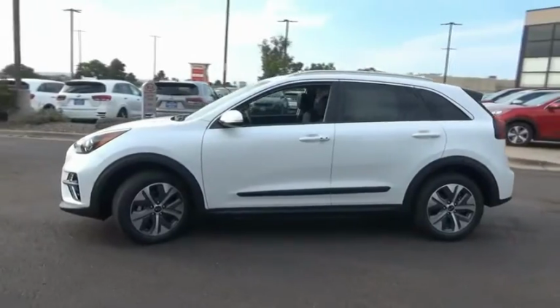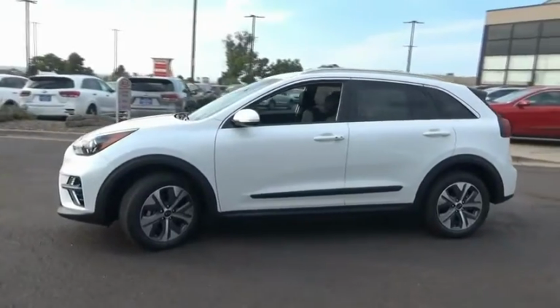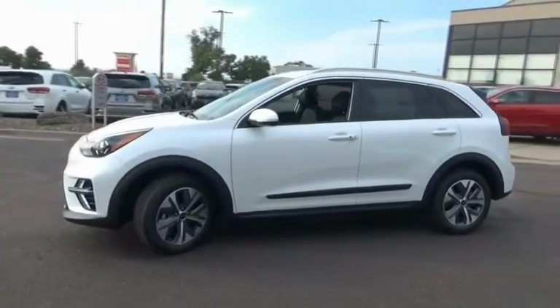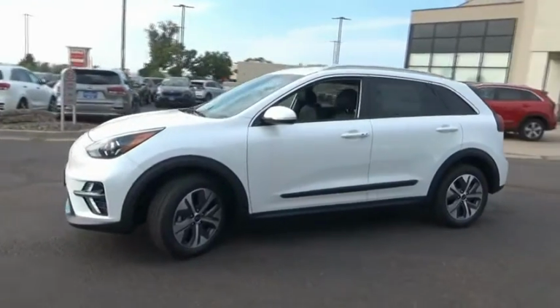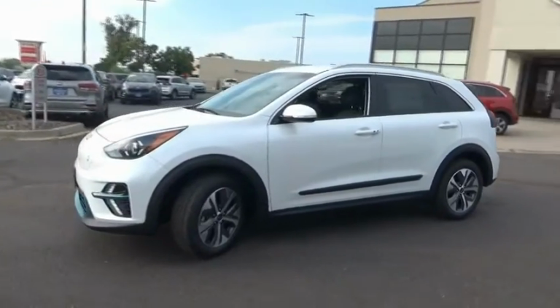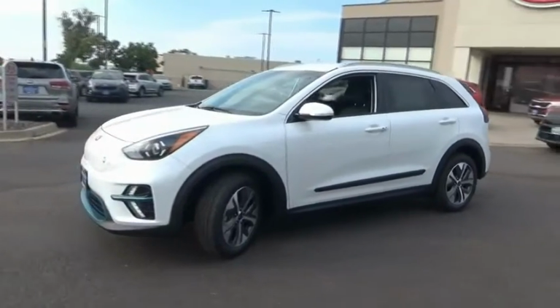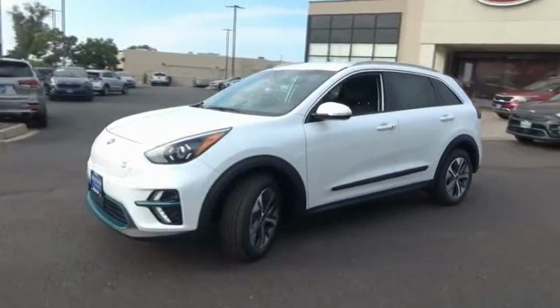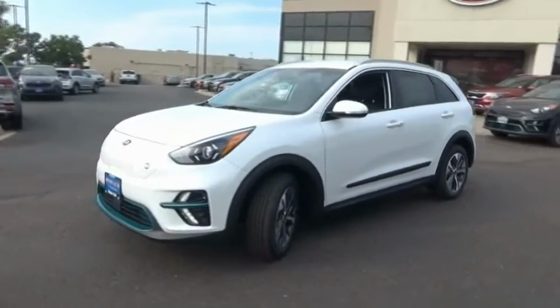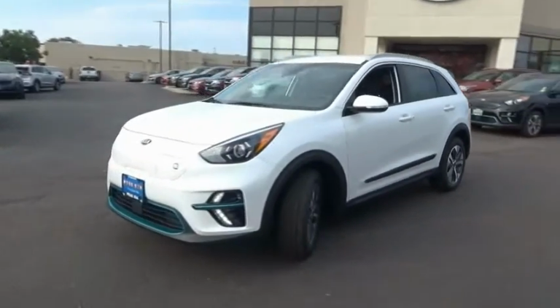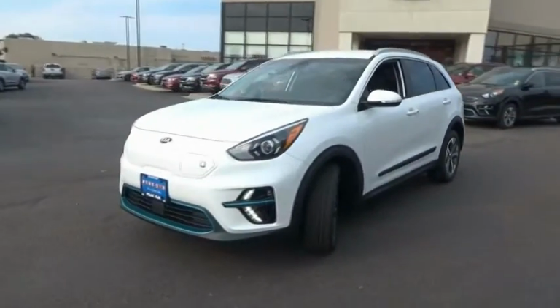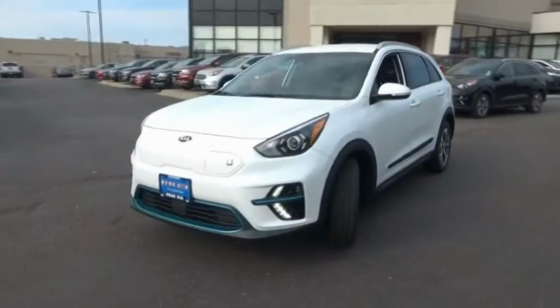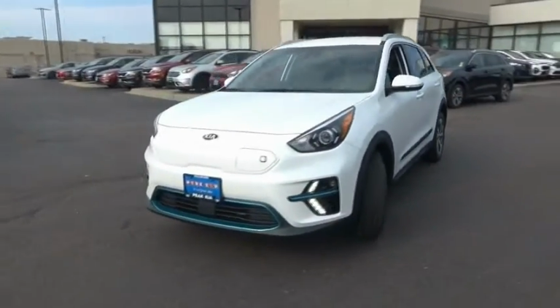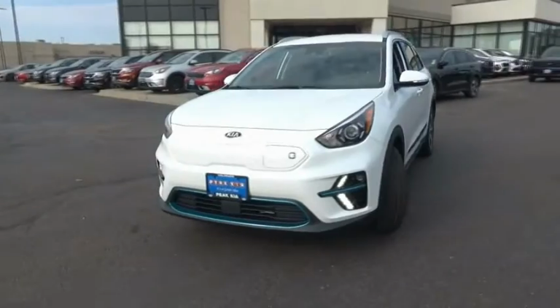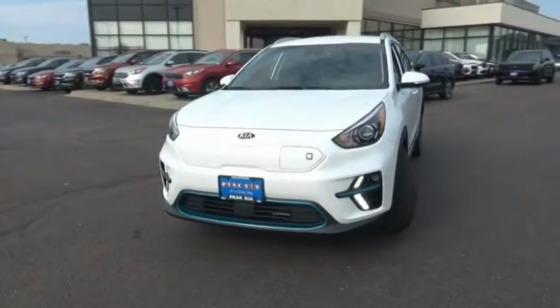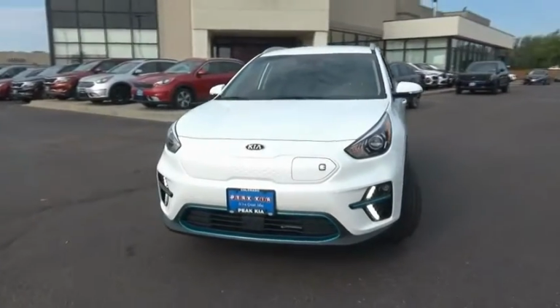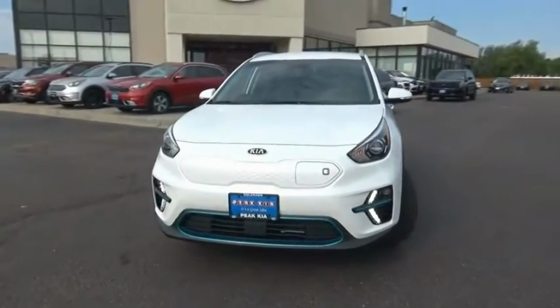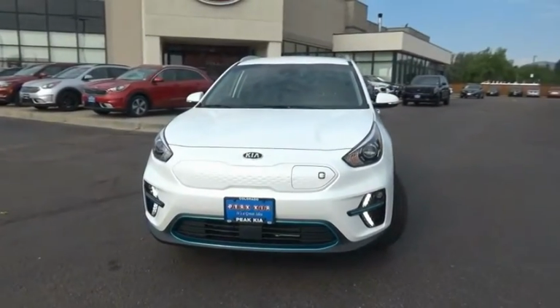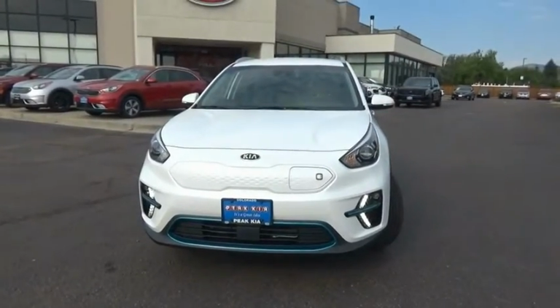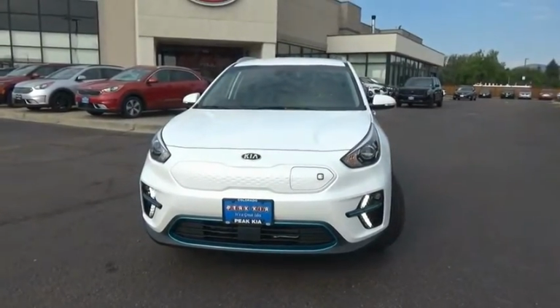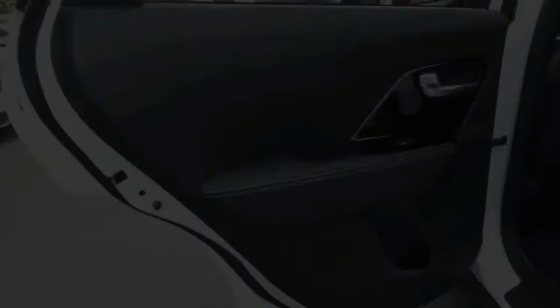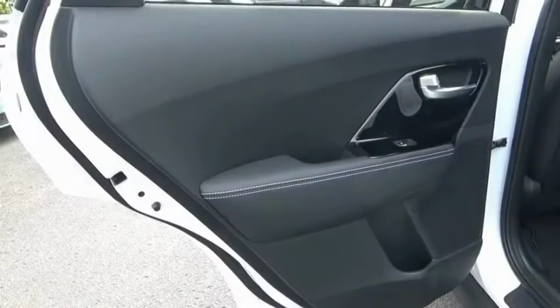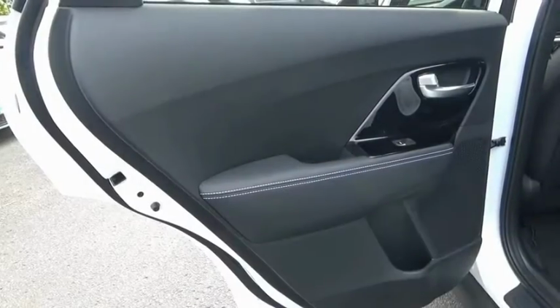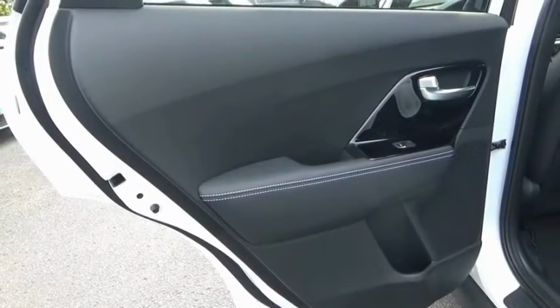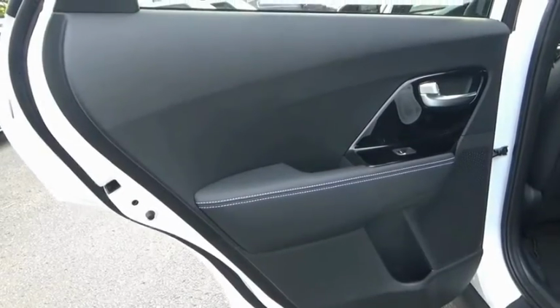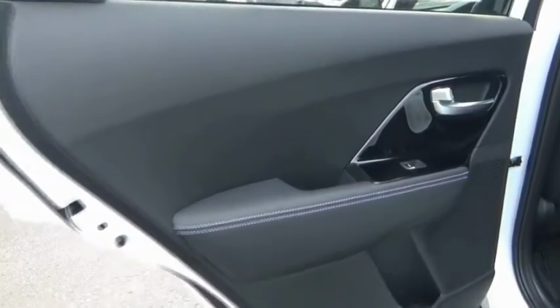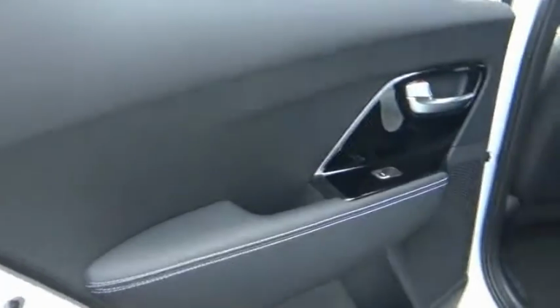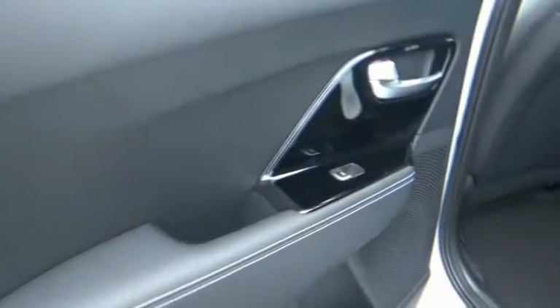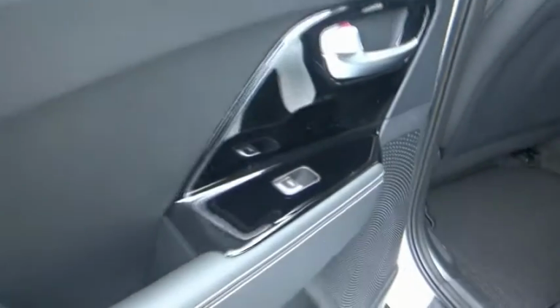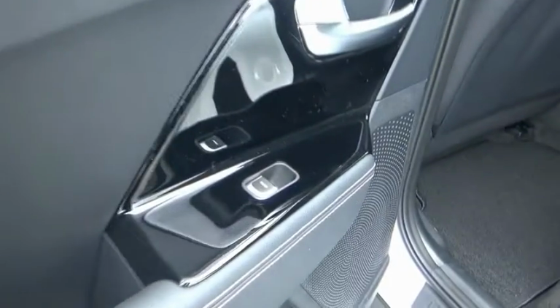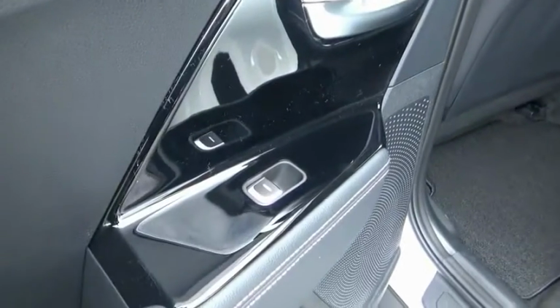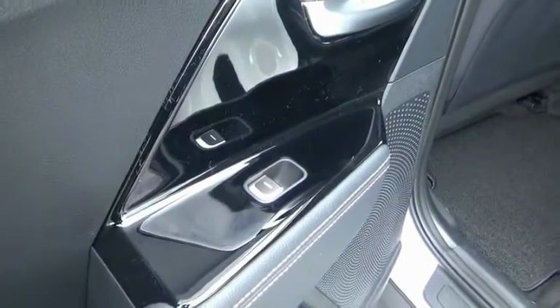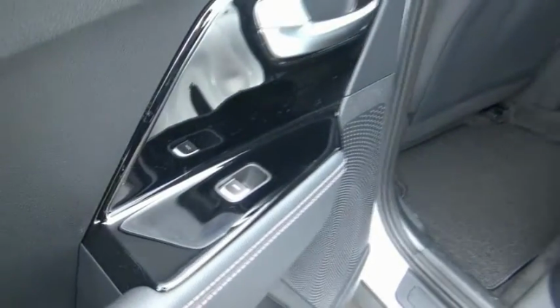Fog lights, trip computer, day-night rearview mirror, outside temperature gauge, carpeted floor mats, automatic air conditioning, perimeter alarm, body color door handles, tinted glass, engine immobilizer.